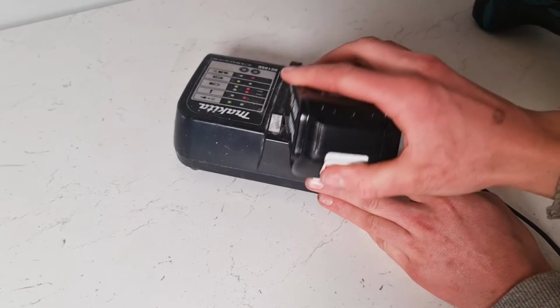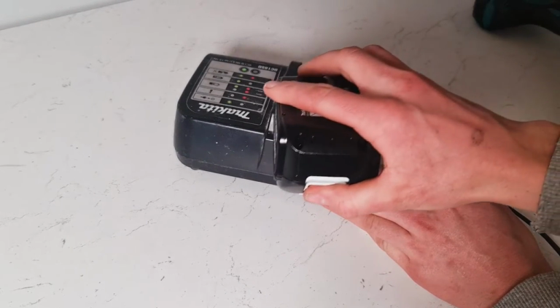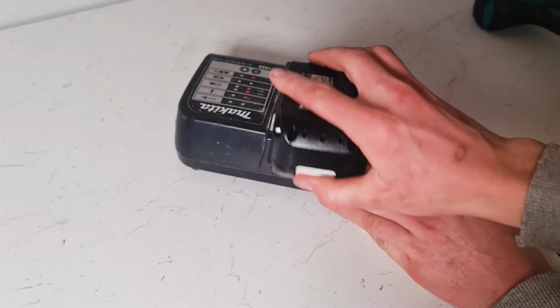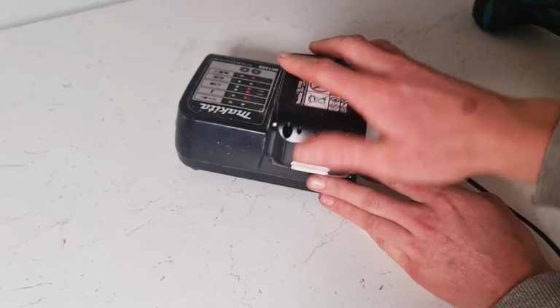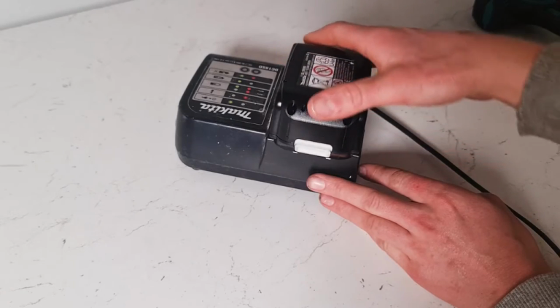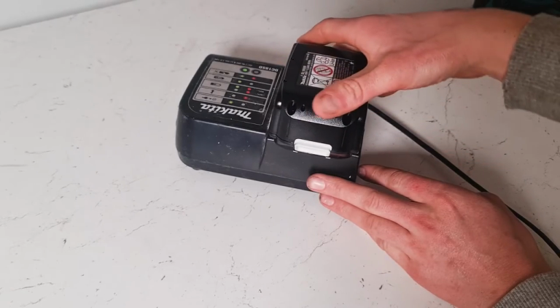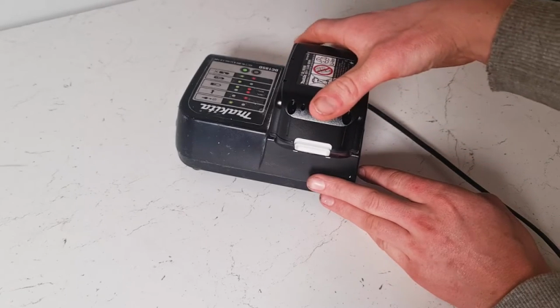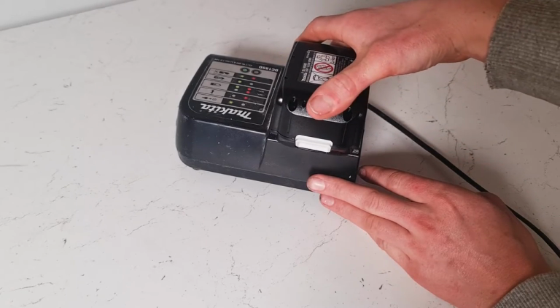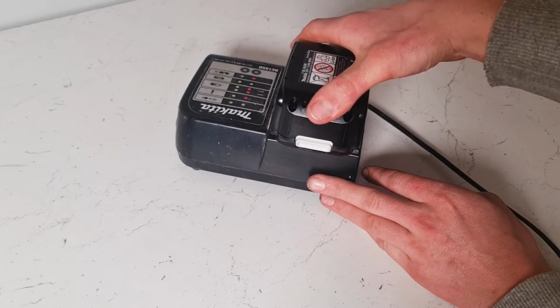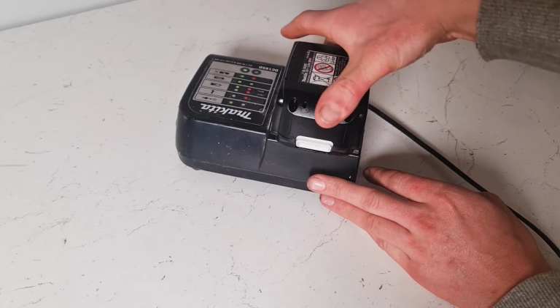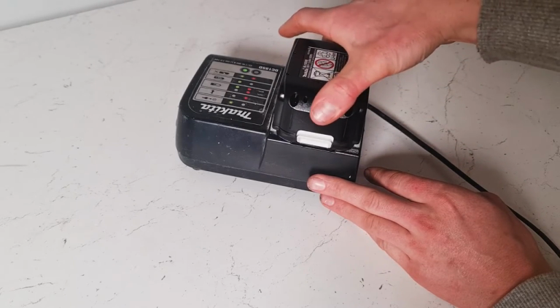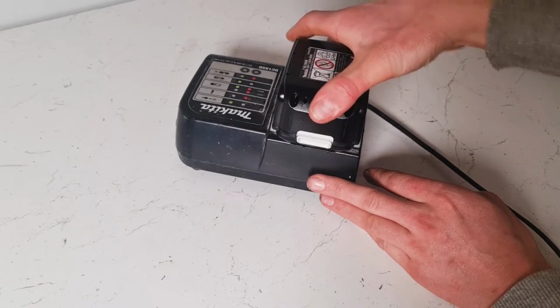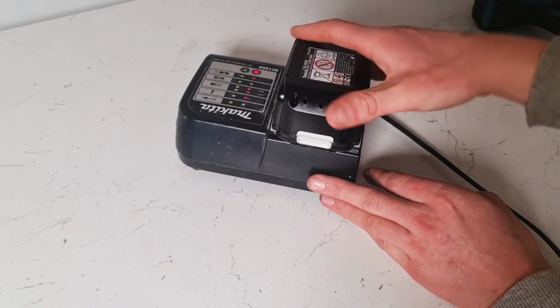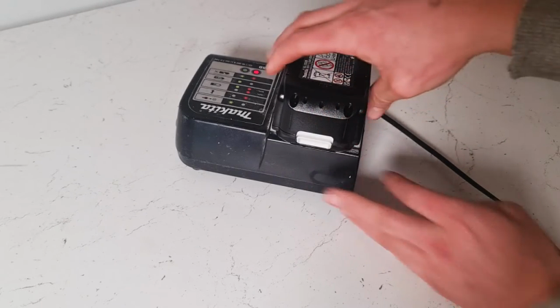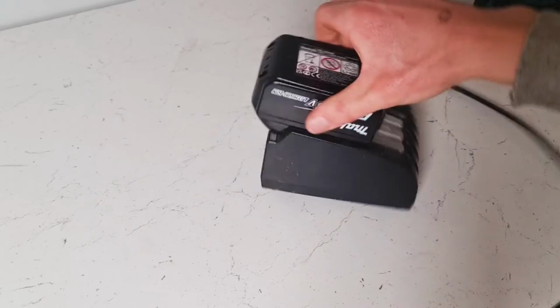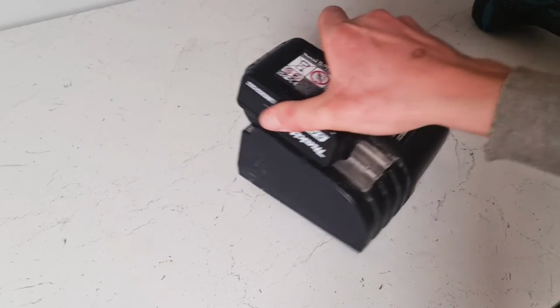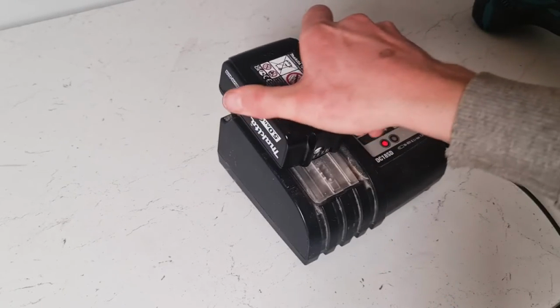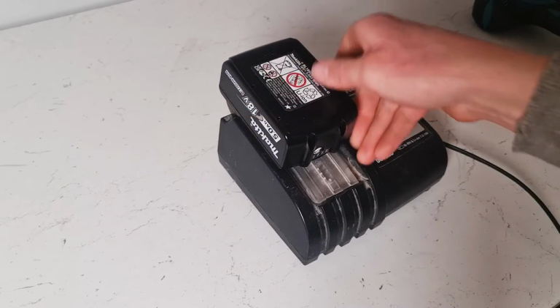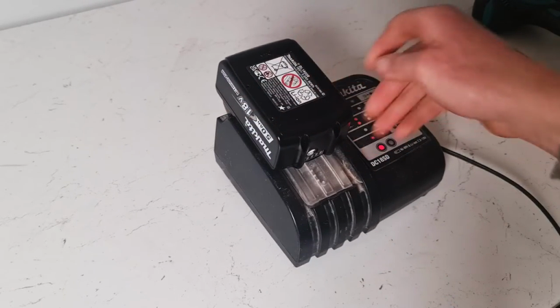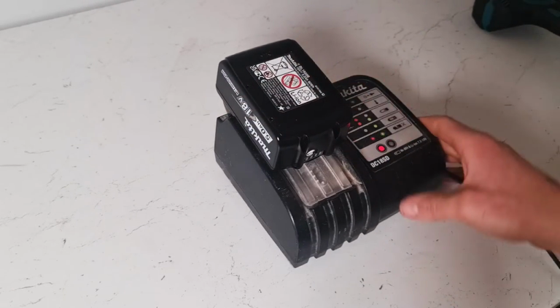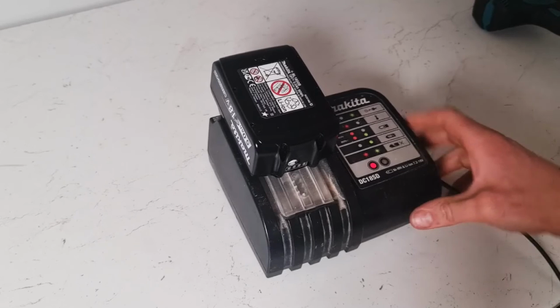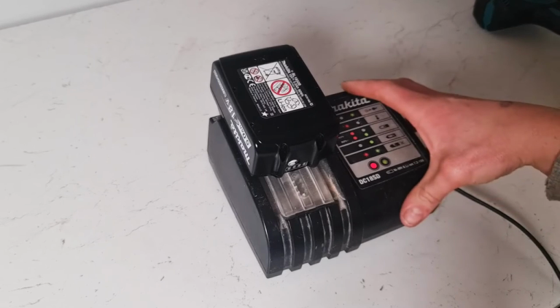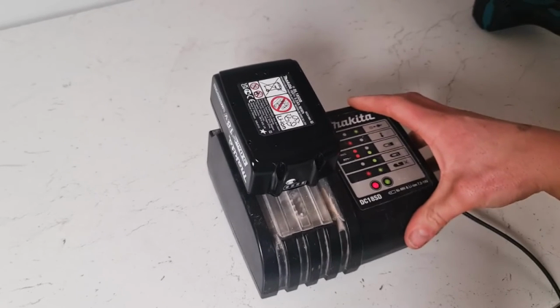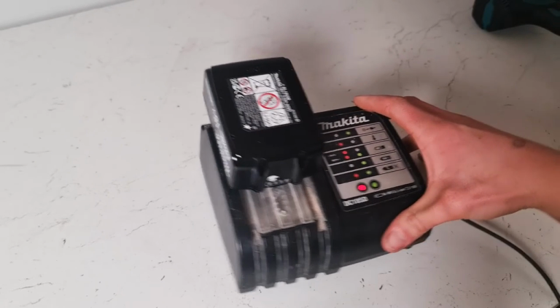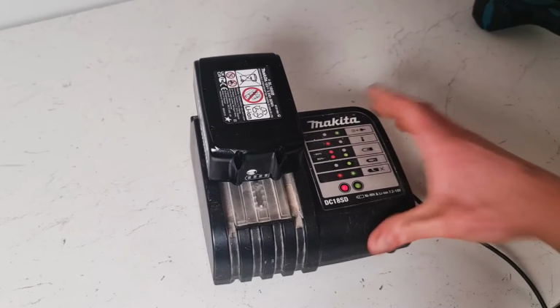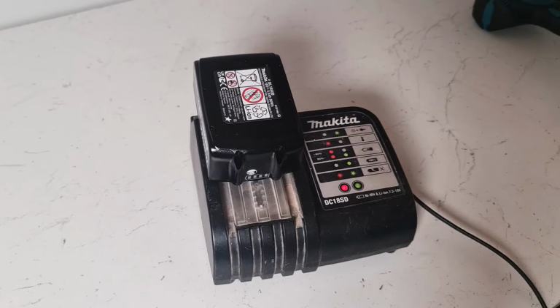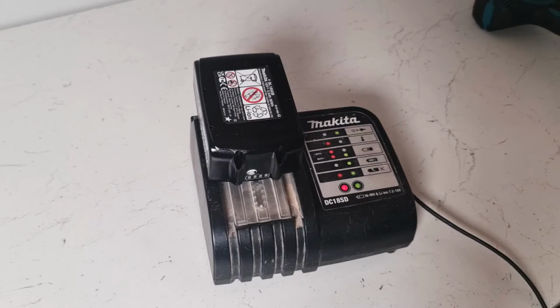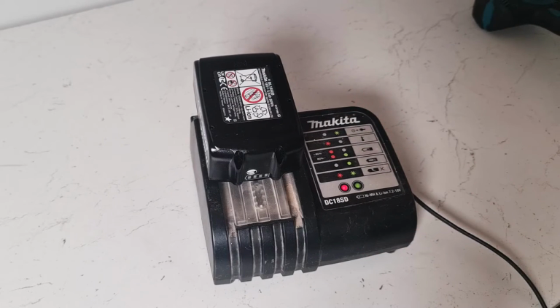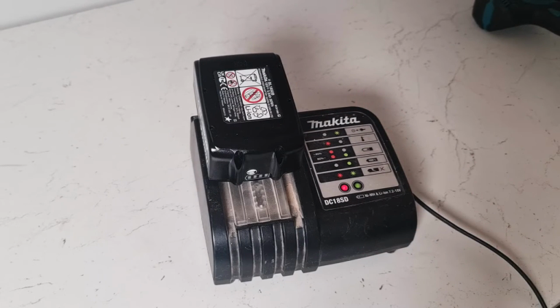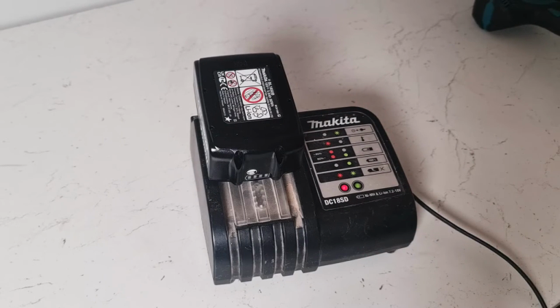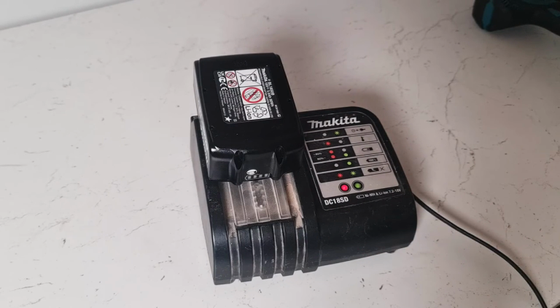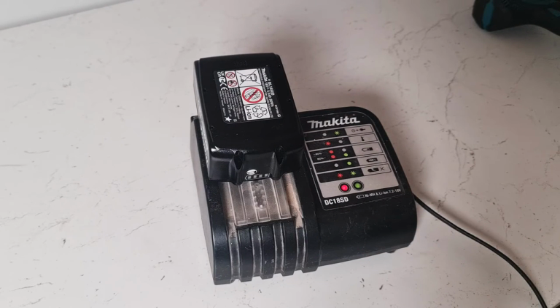You put the battery on there, slide, and it will click into place. And there you go, that's how you remove and reinsert a Makita battery into the charging station.